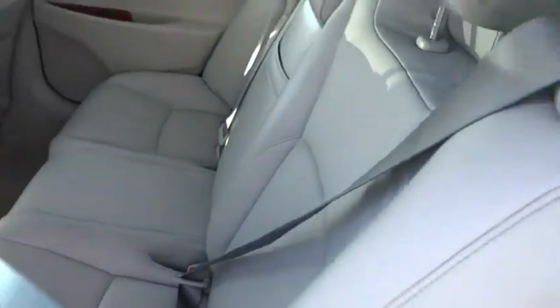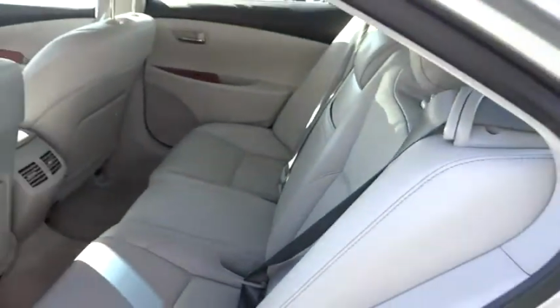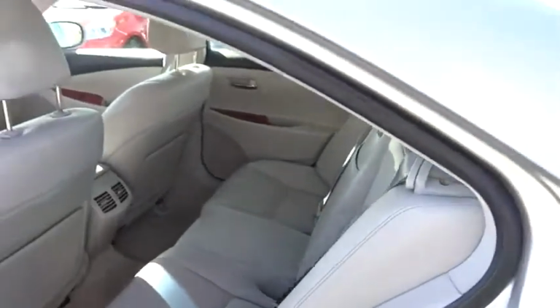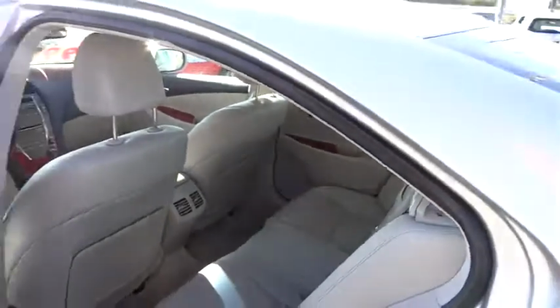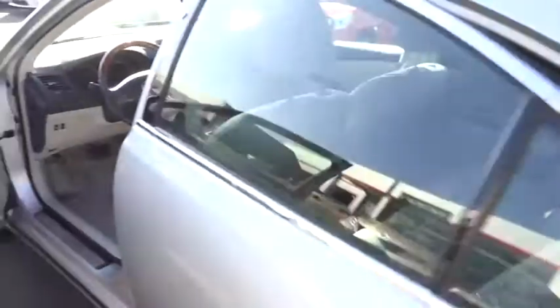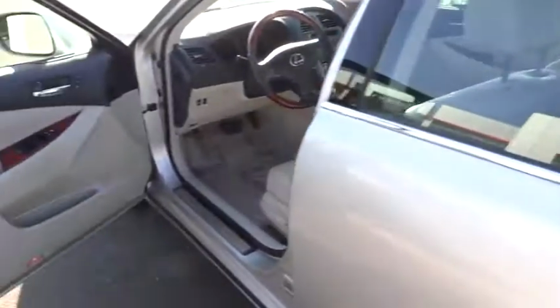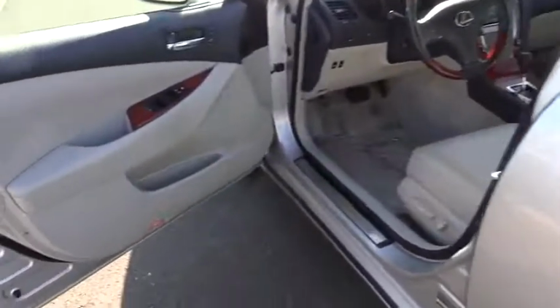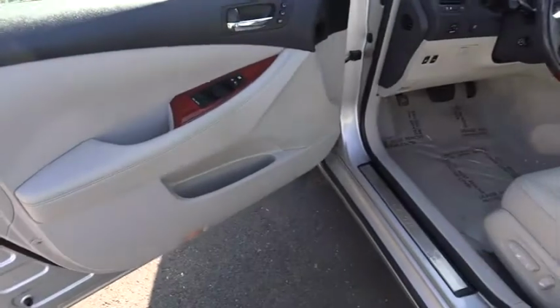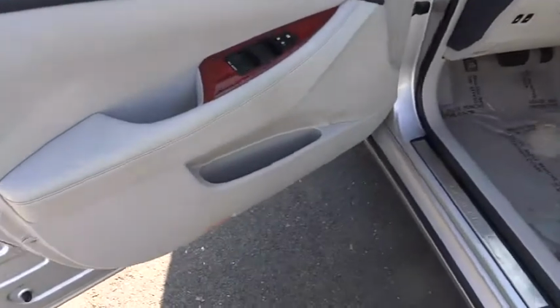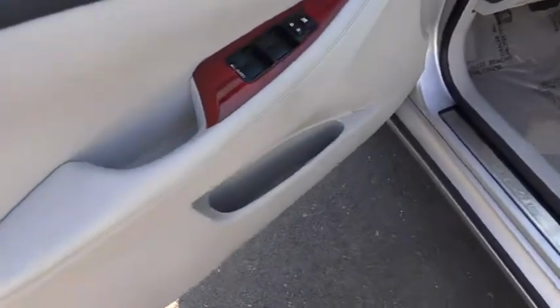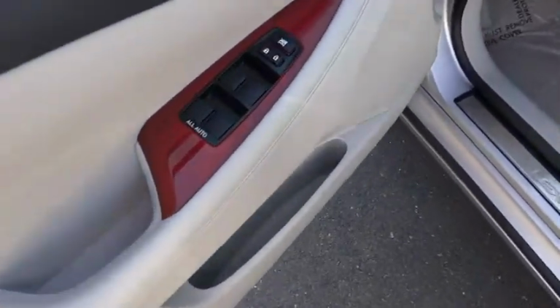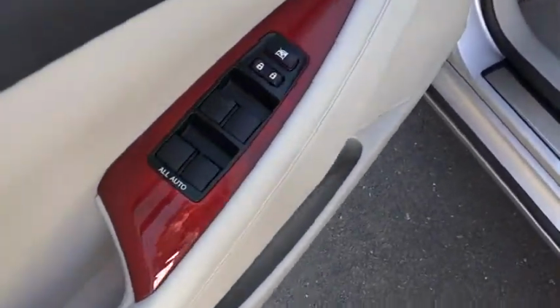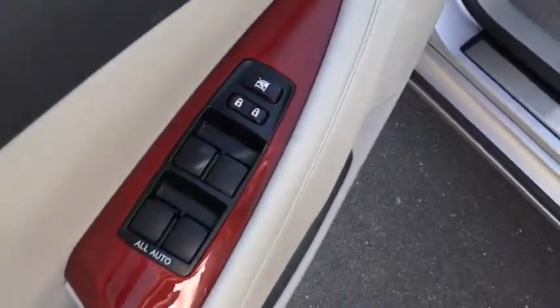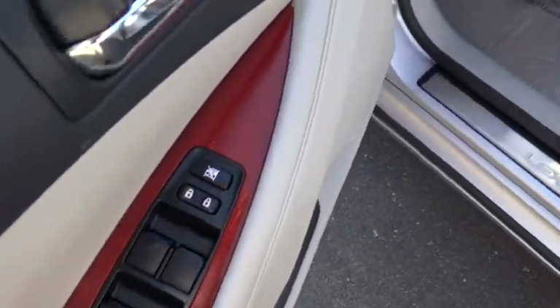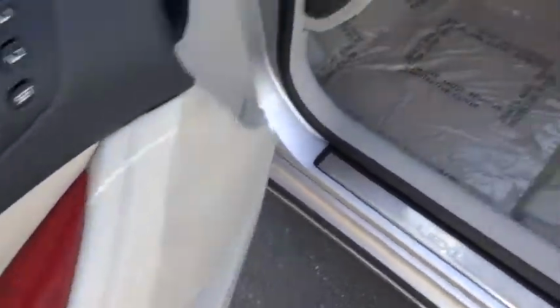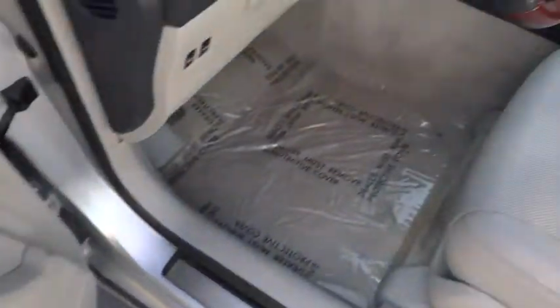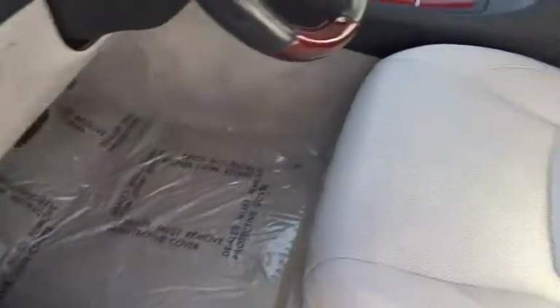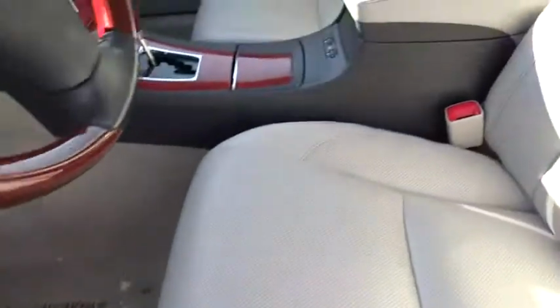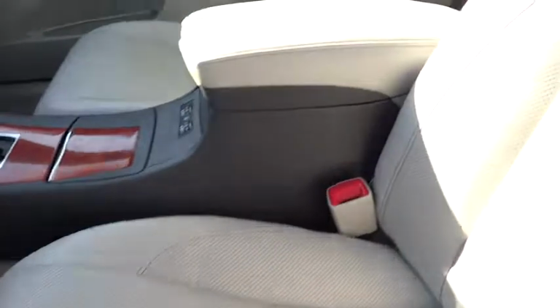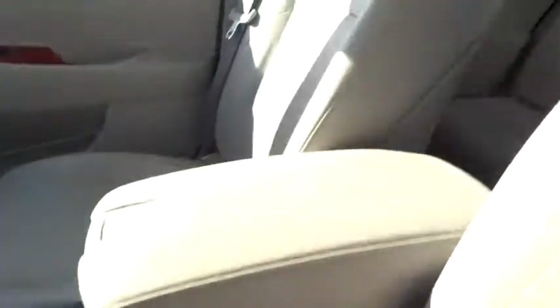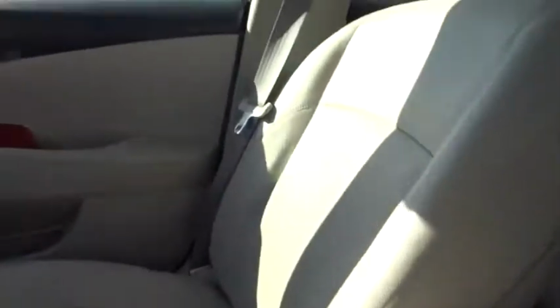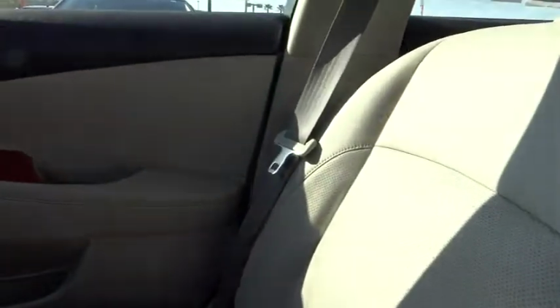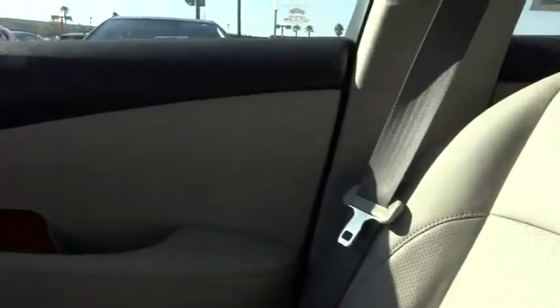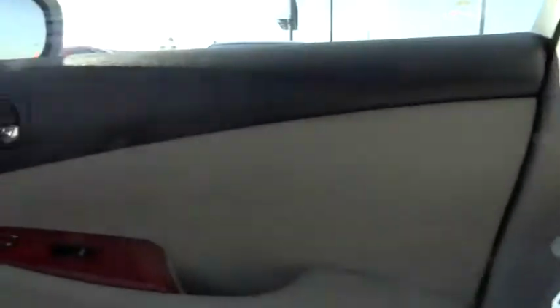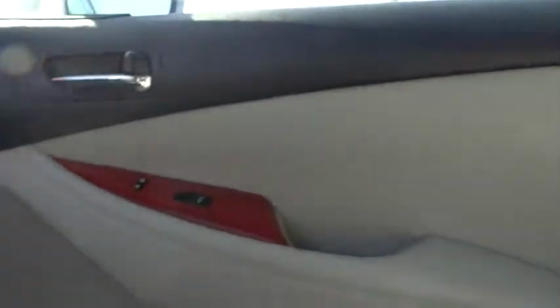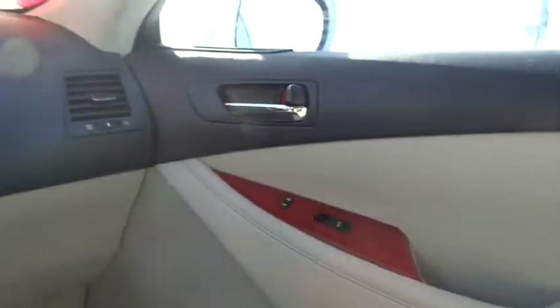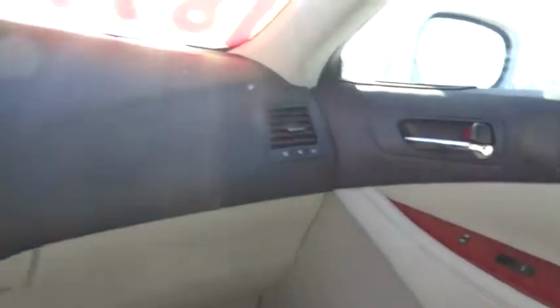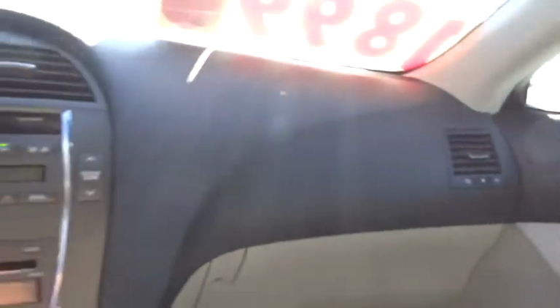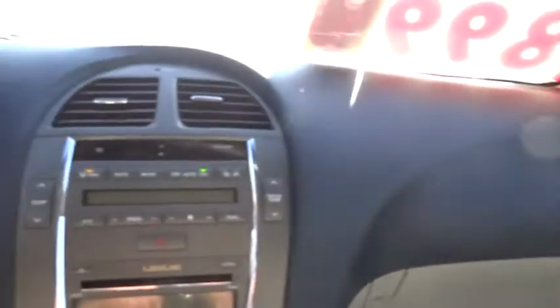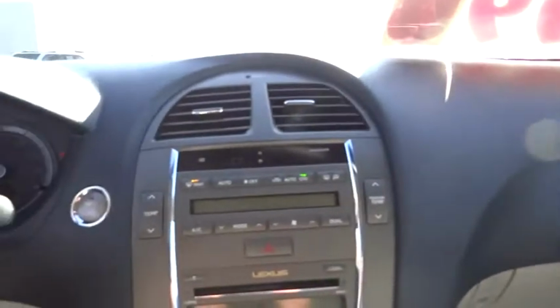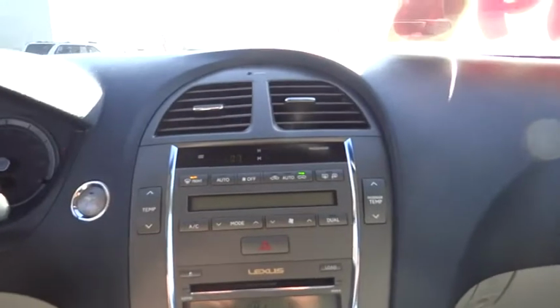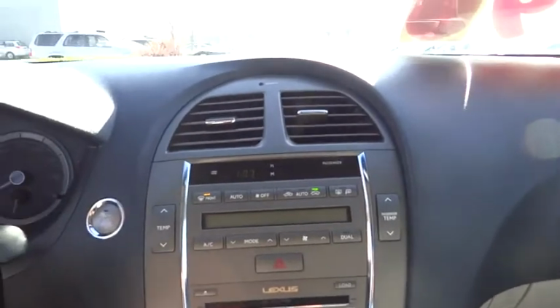Floor mats, keyless start, four-wheel disc brakes, auto dimming rear view mirror, PPO, aluminum wheels, climate control, rear defrost, AM FM stereo radio, FWD, universal garage door opener.